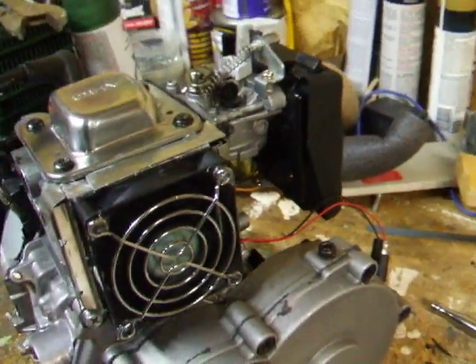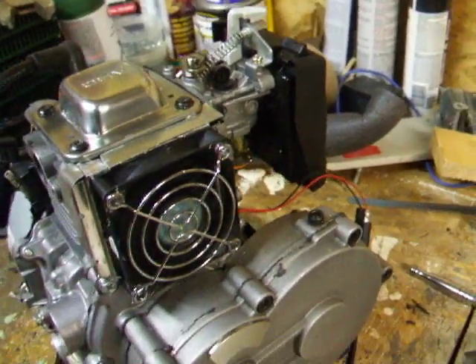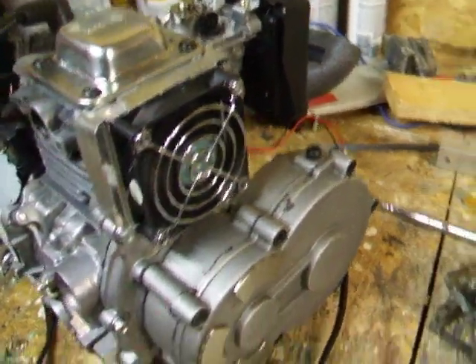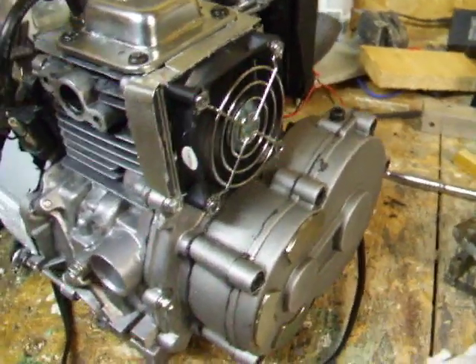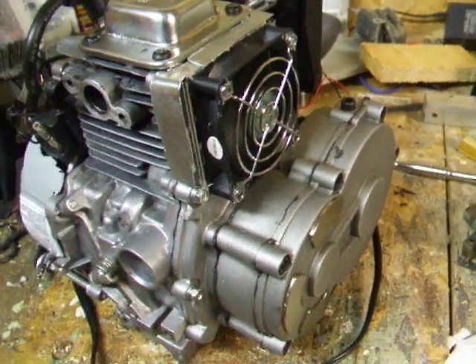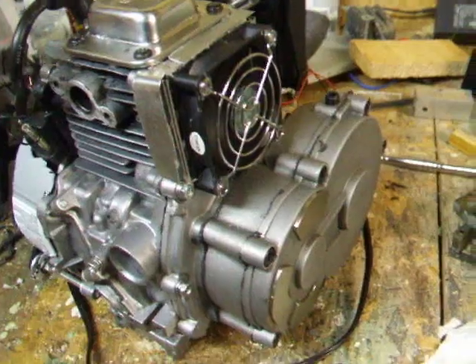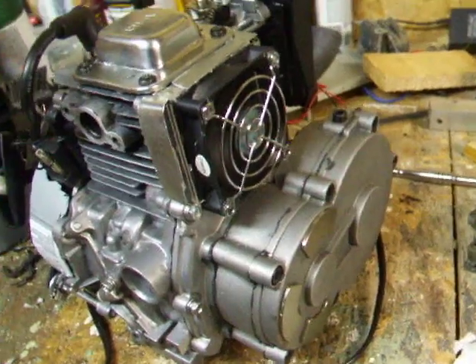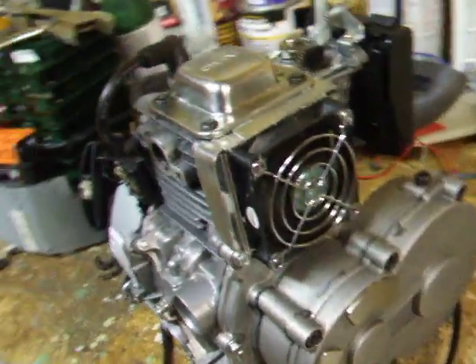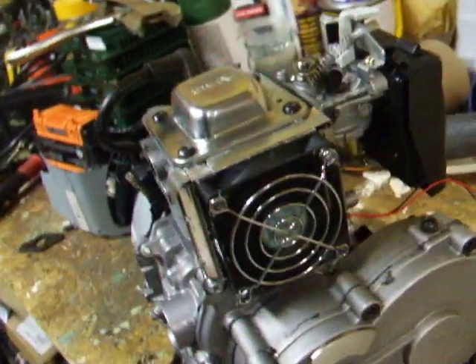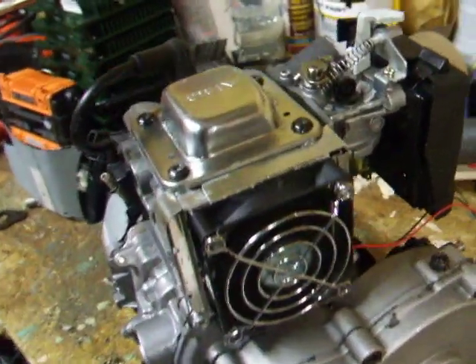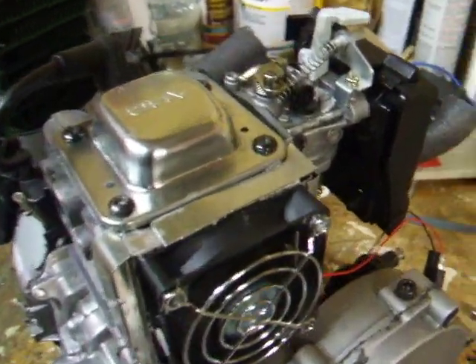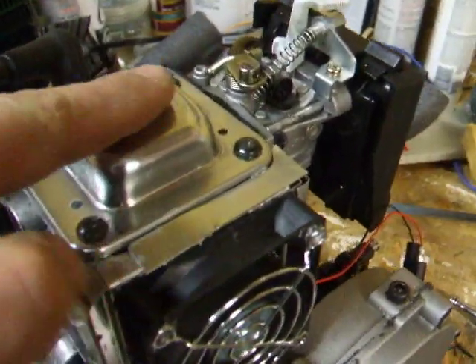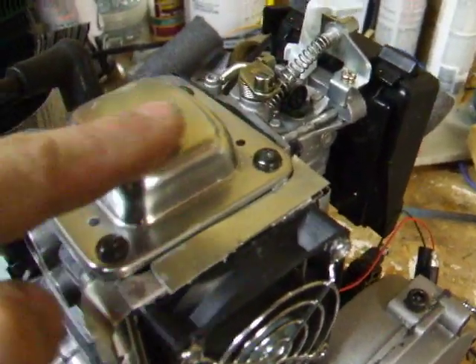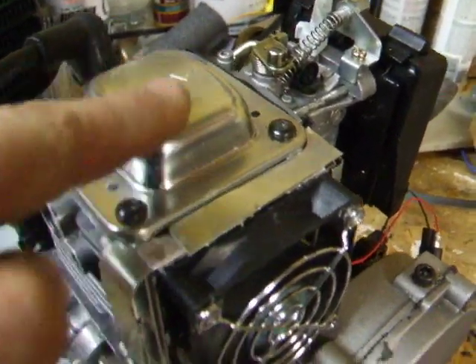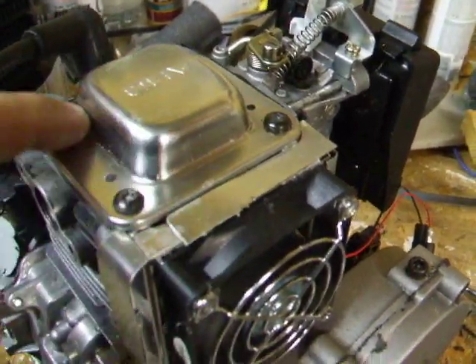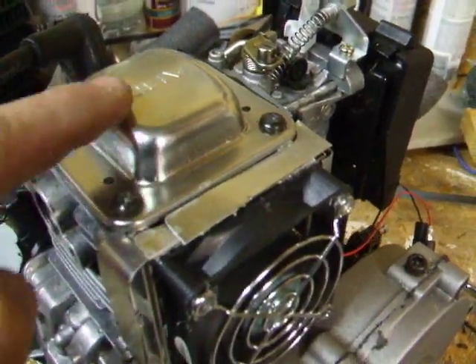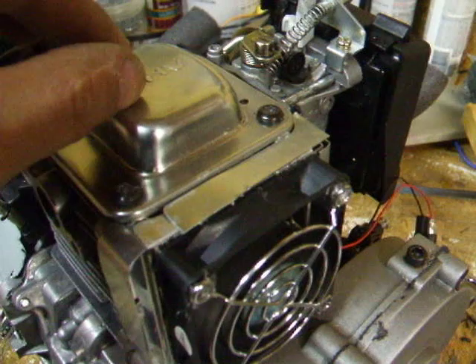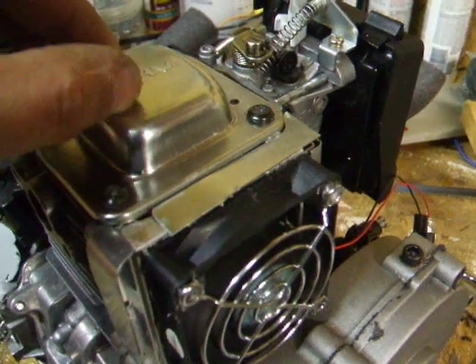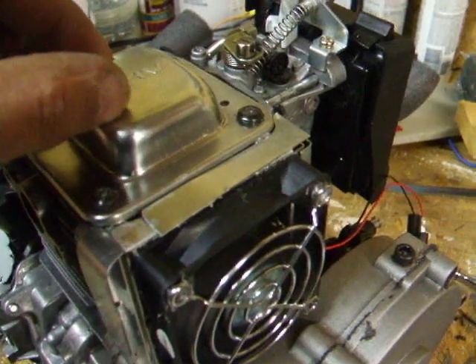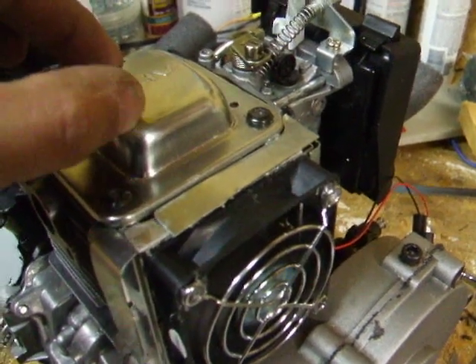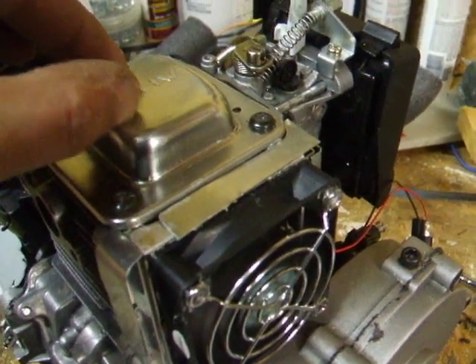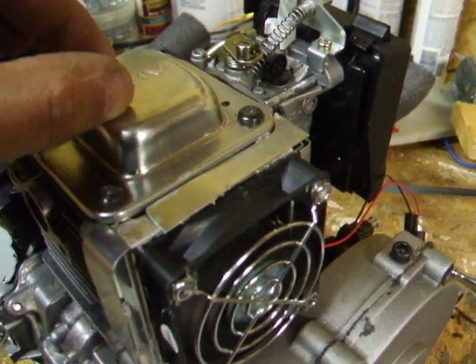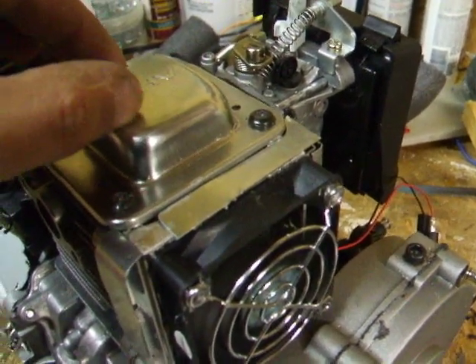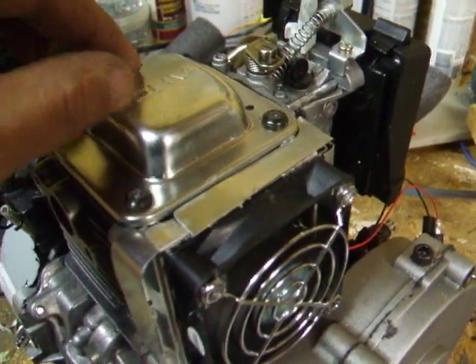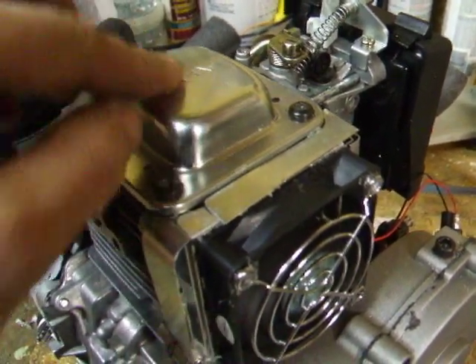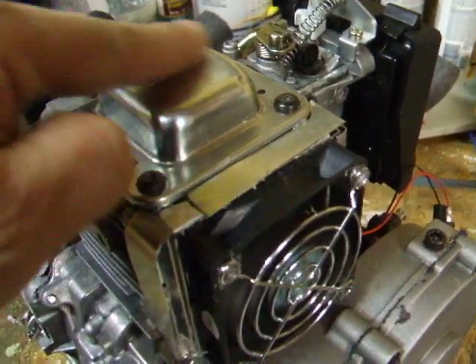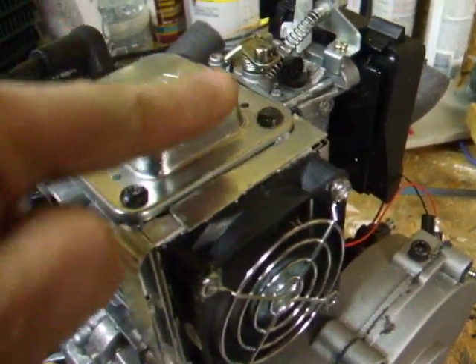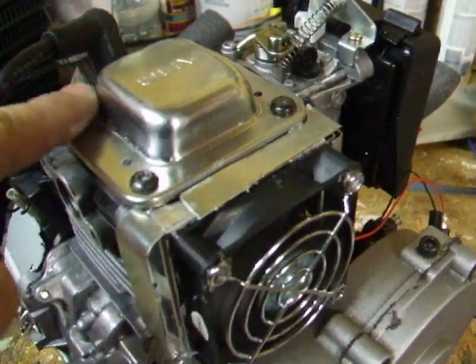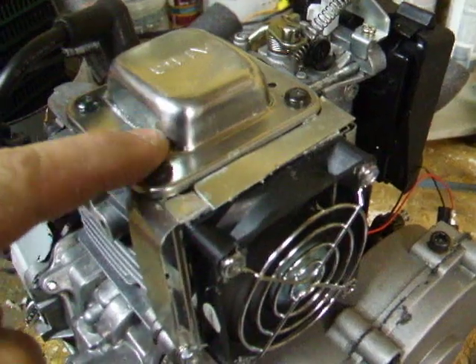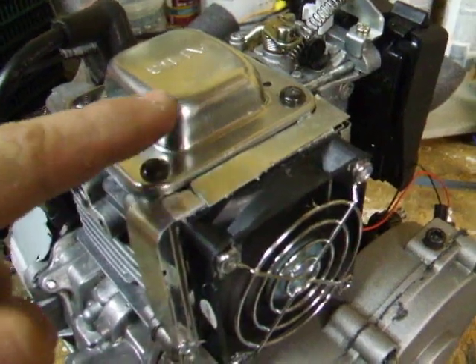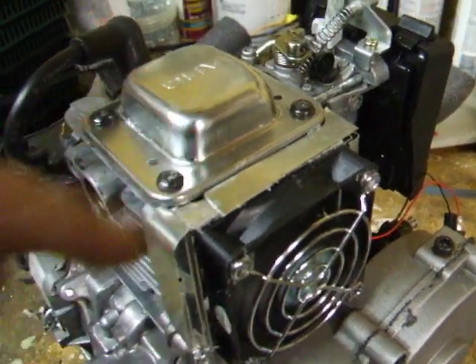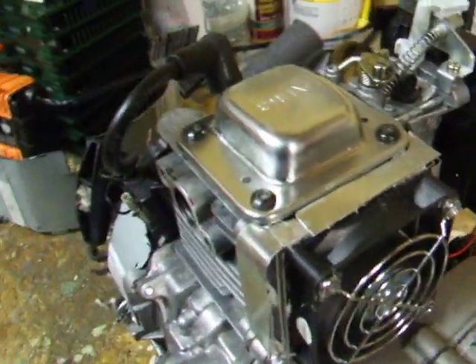That is part two of my motor mod. I managed to get the paint off the valve cover. I should have actually sanded it first before I painted it, because it was pretty easy to take off.